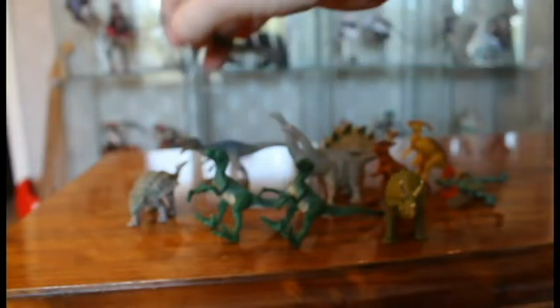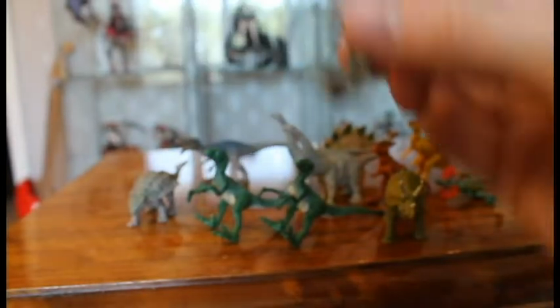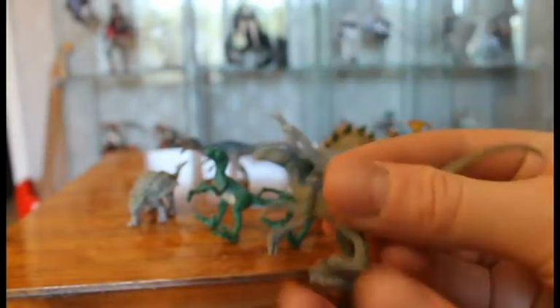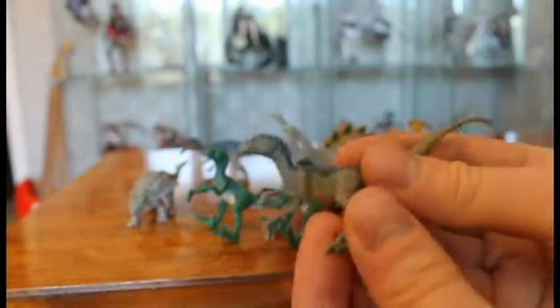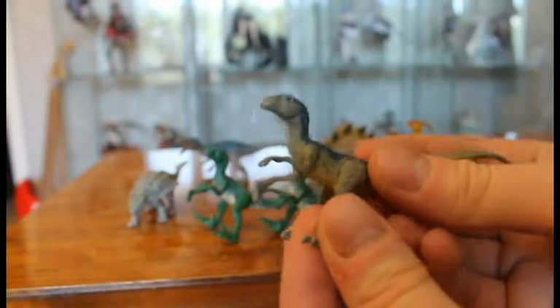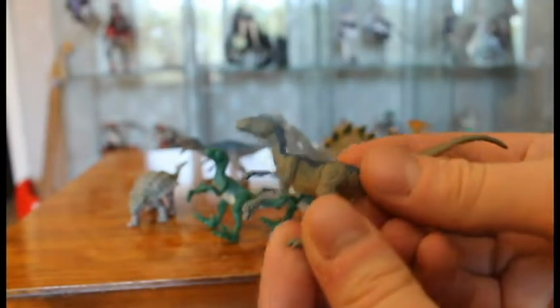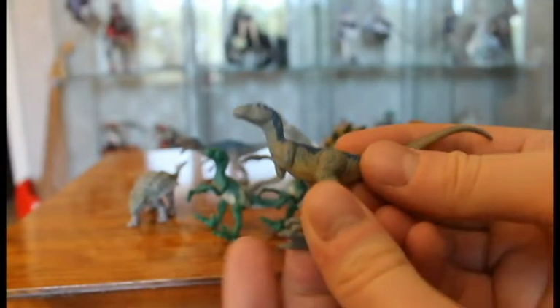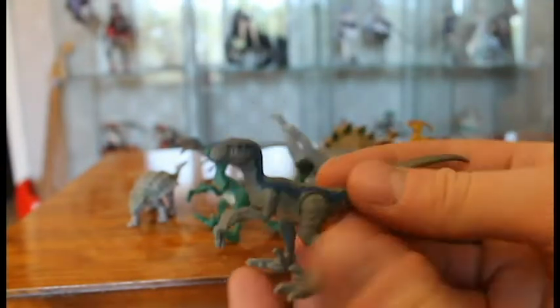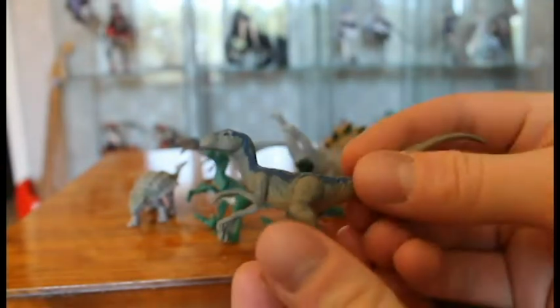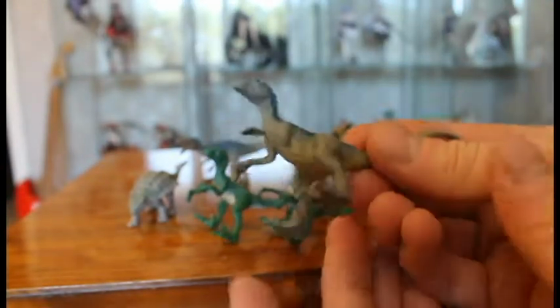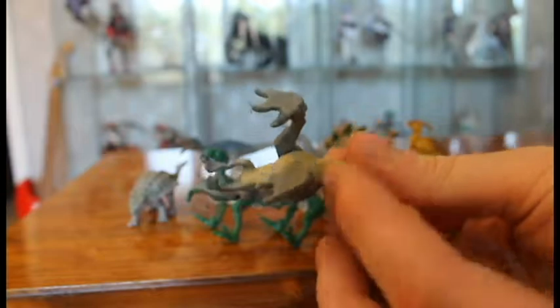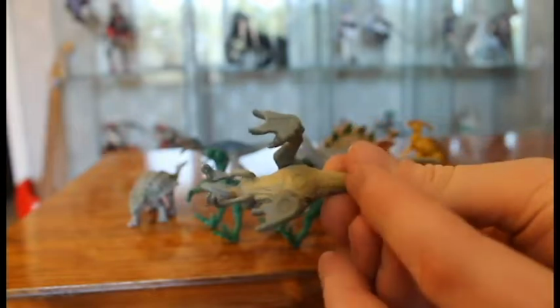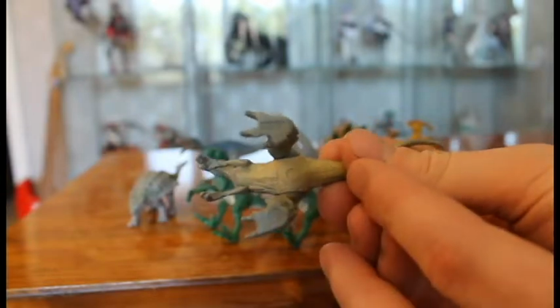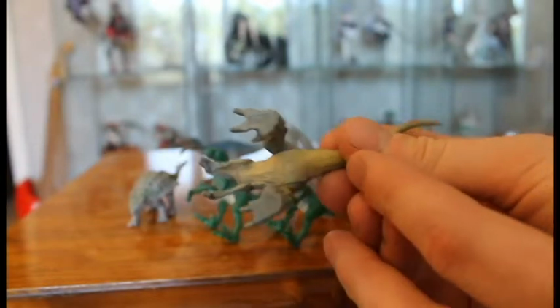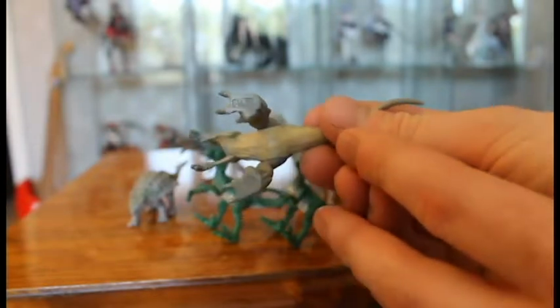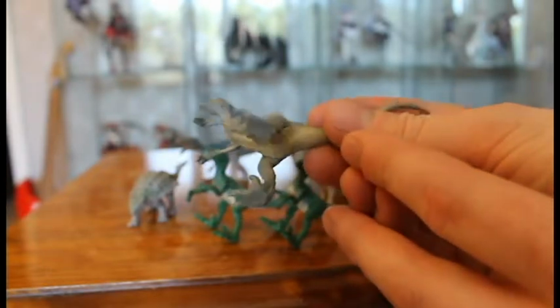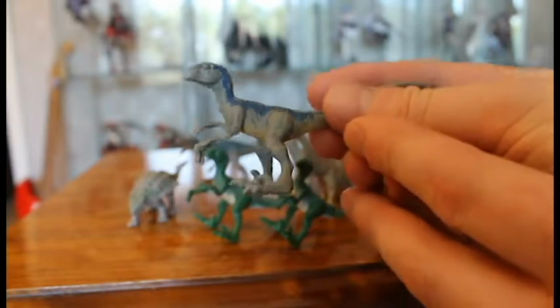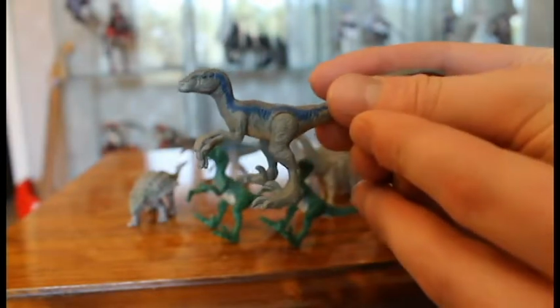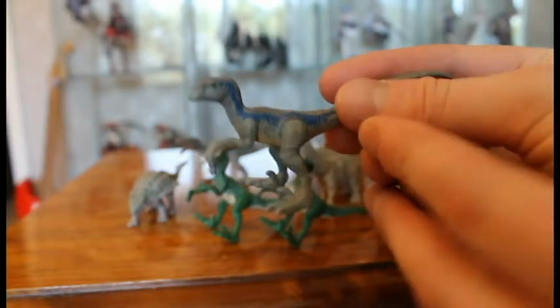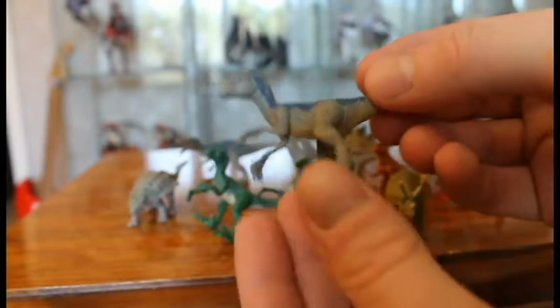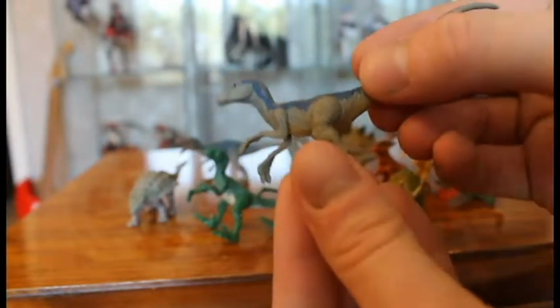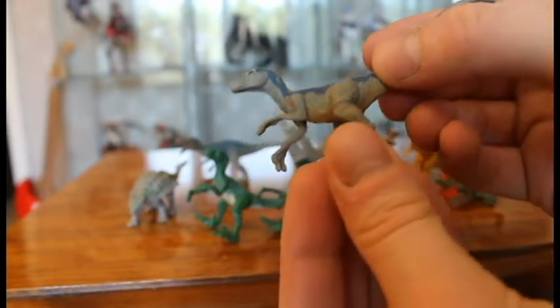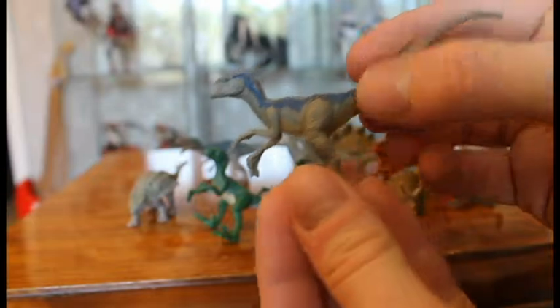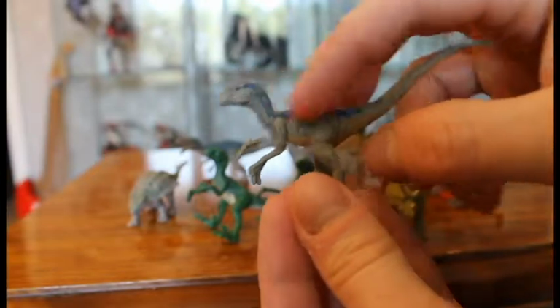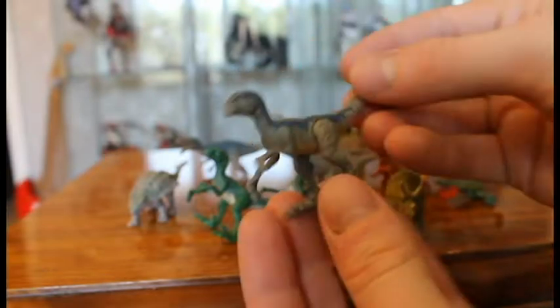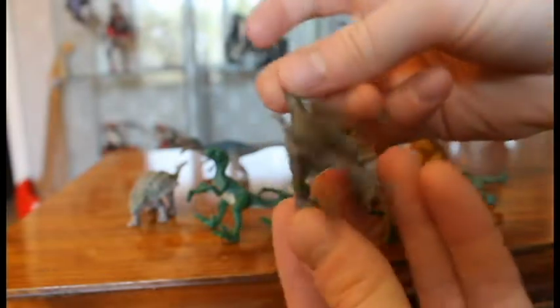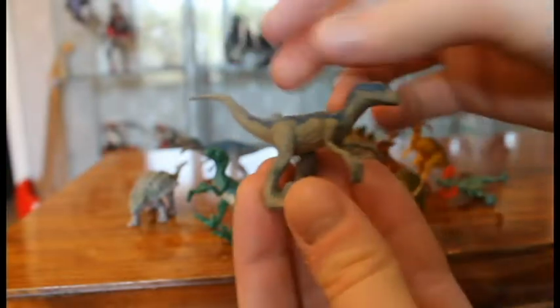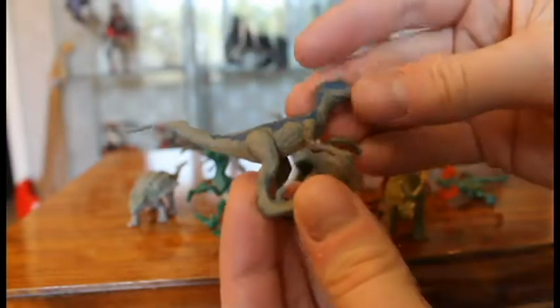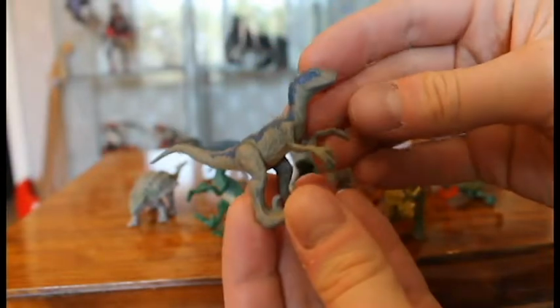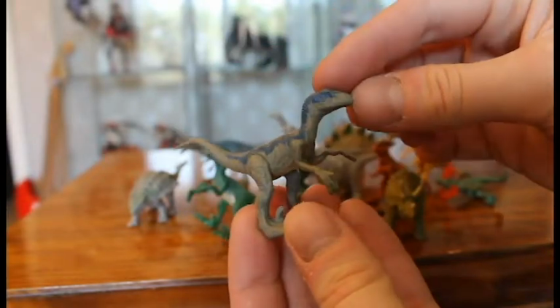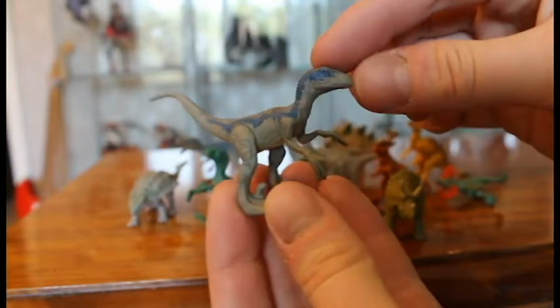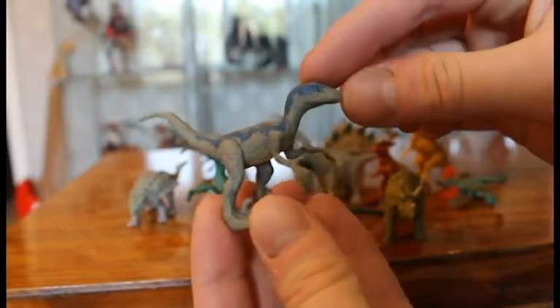Let's check out Blue while we're at the Raptors. This Blue actually has a painted underbelly, which the Attack Pack doesn't even have. The eyes are painted and there's the blue stripe. I think Blue looks pretty nice.